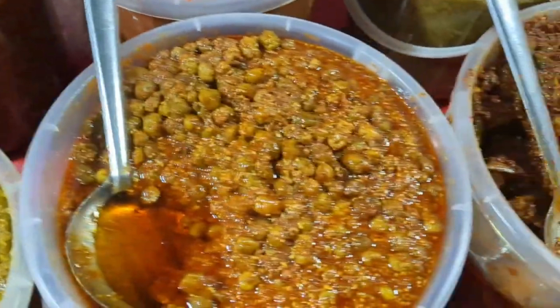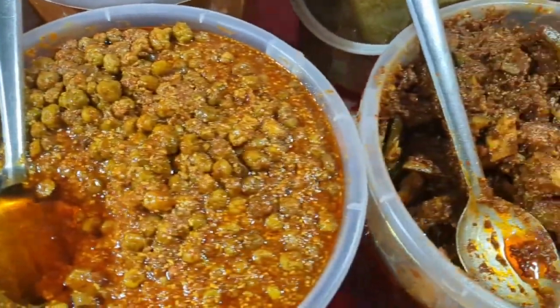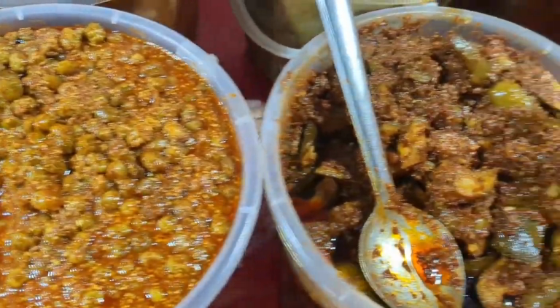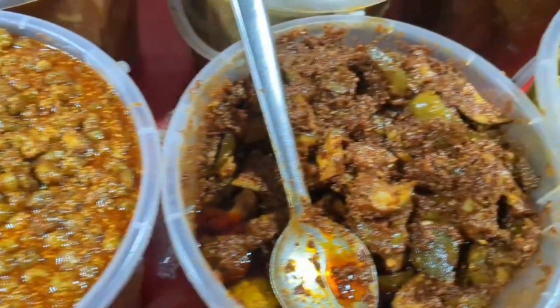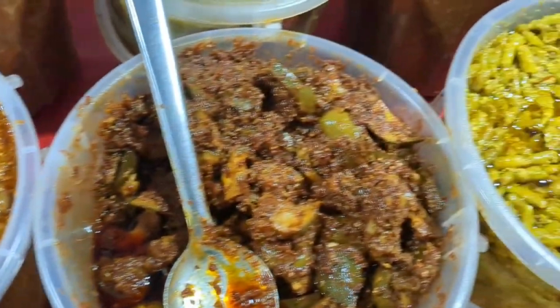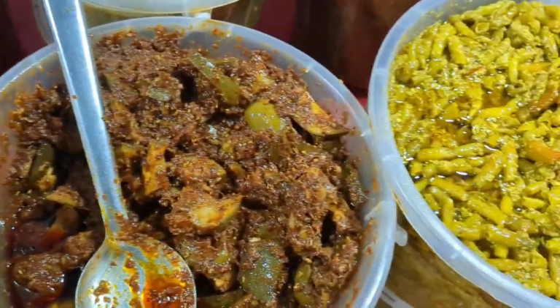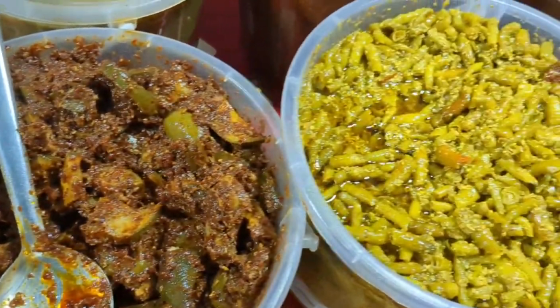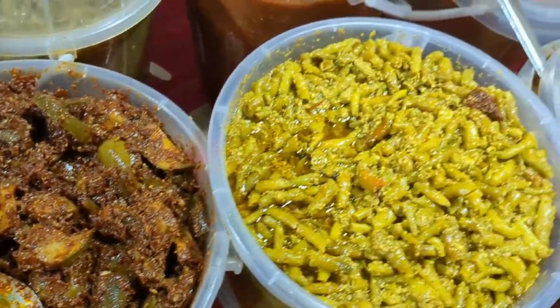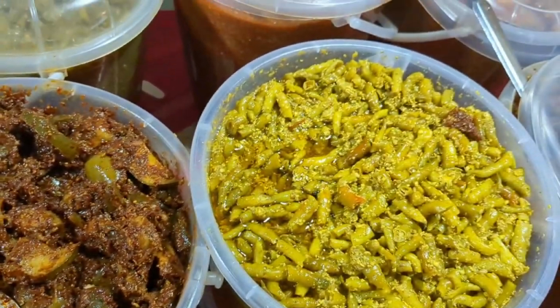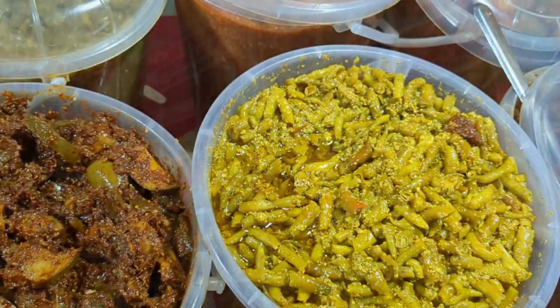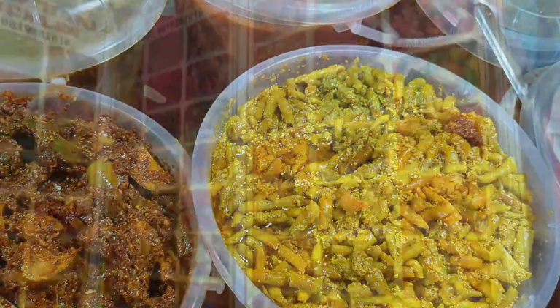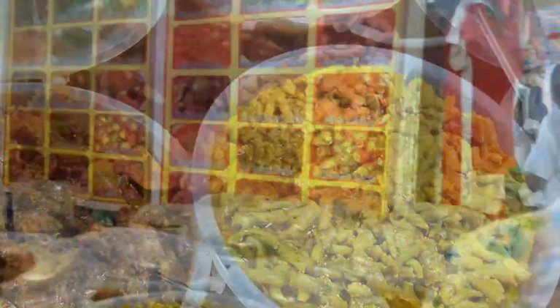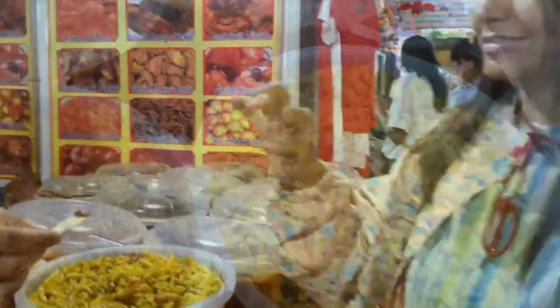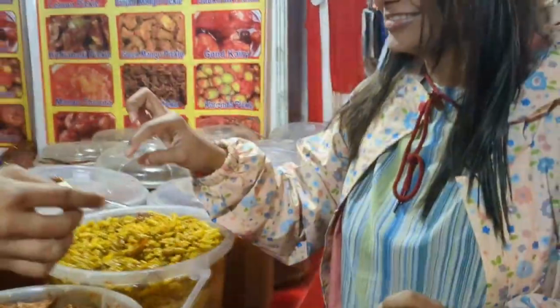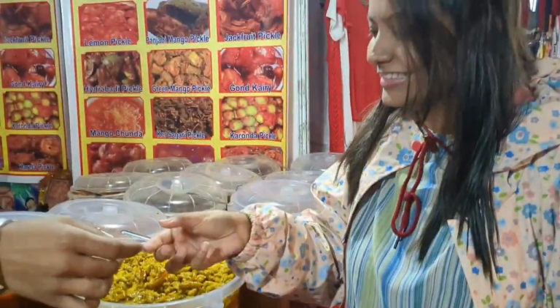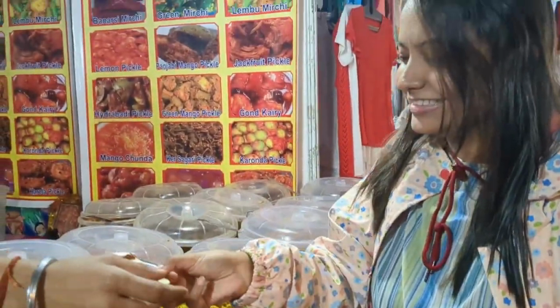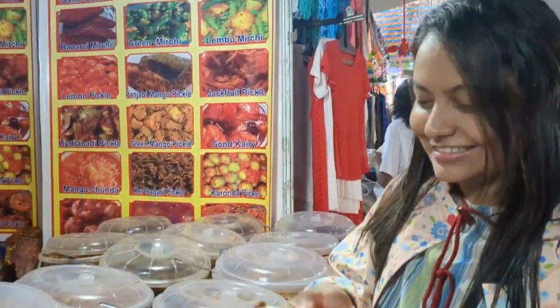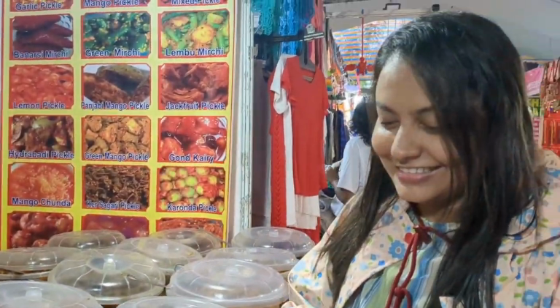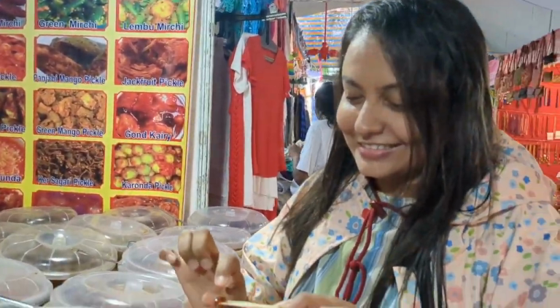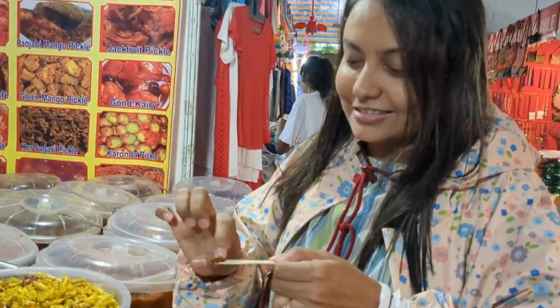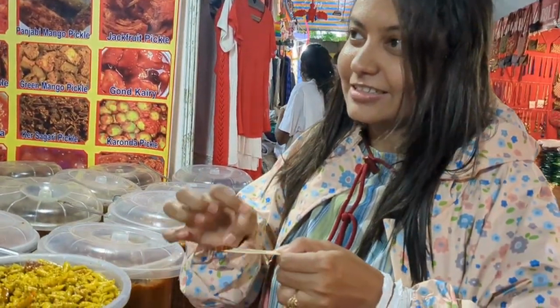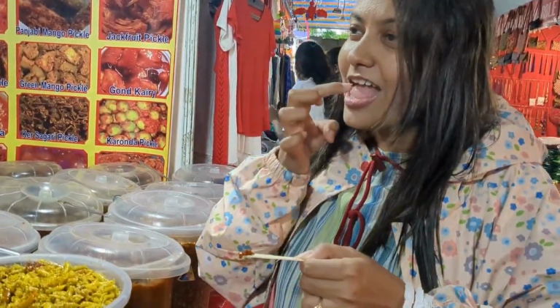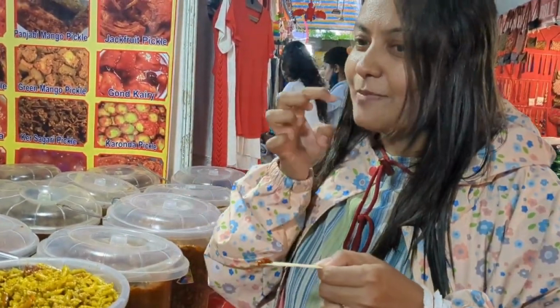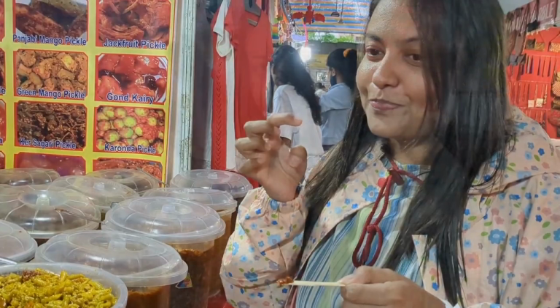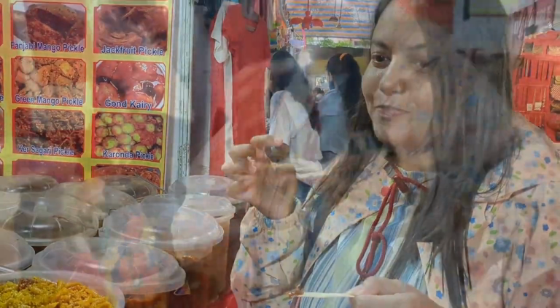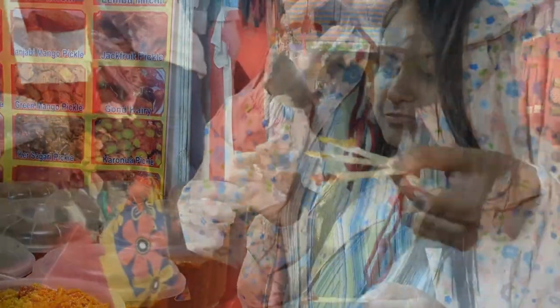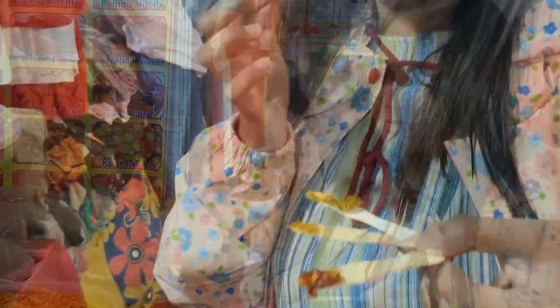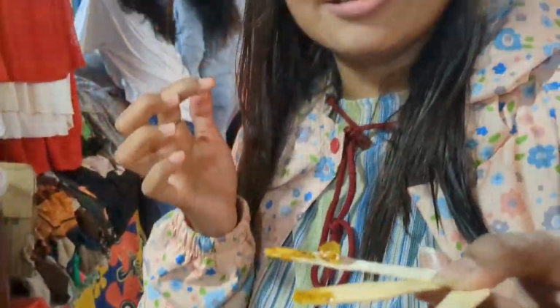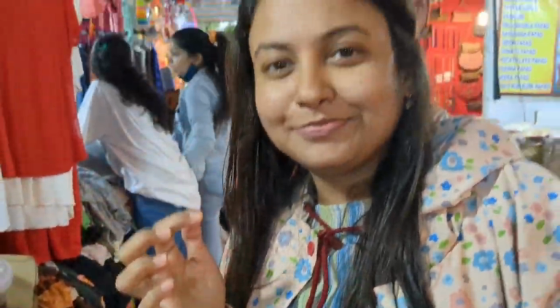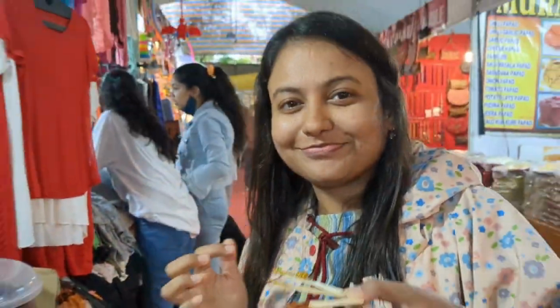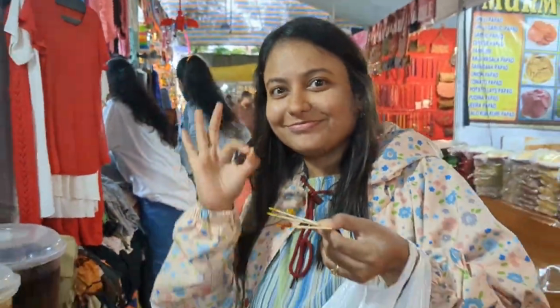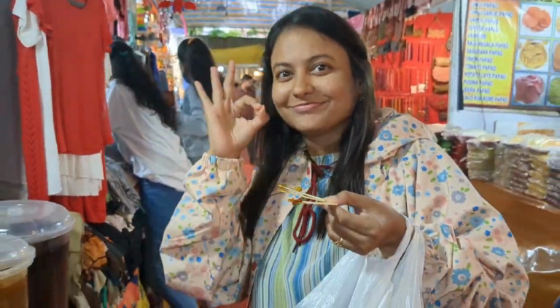Wow, achaar! Achaar ka naam sunke hi sab ke moh mein paani aata hai. And I've tasted so many of them — they are all like ghar ka achaar. You should try it.